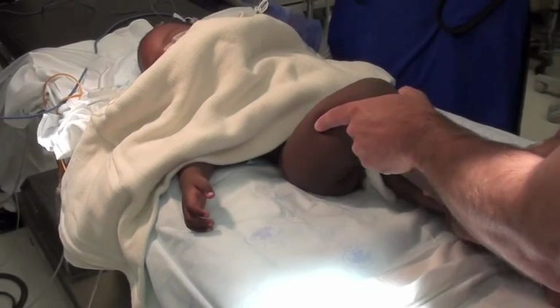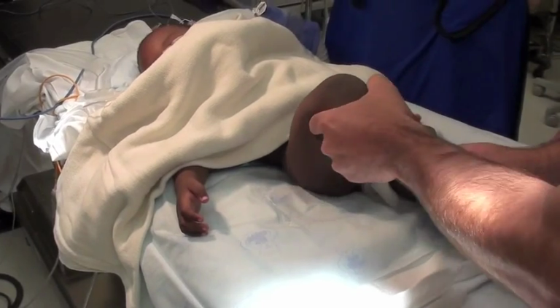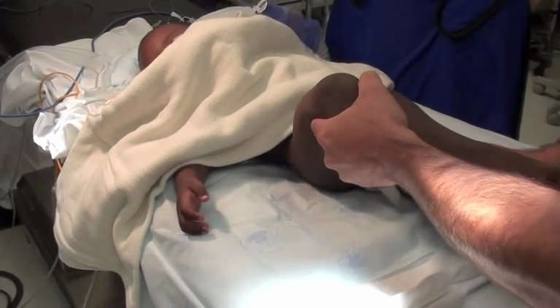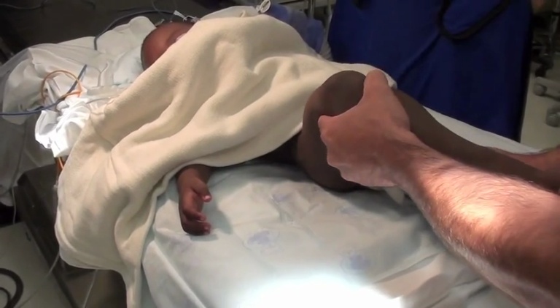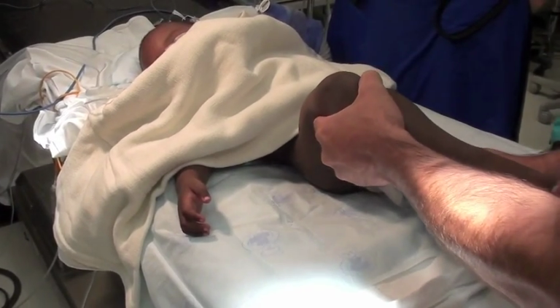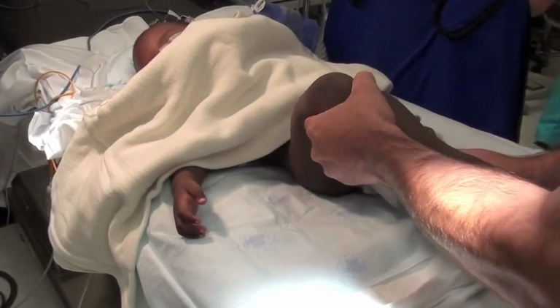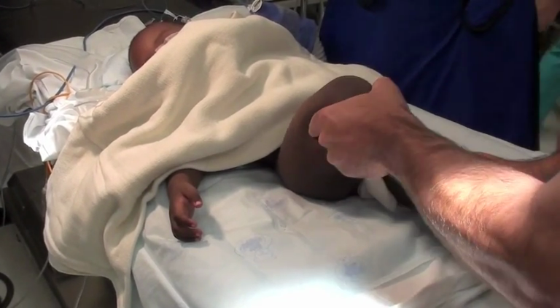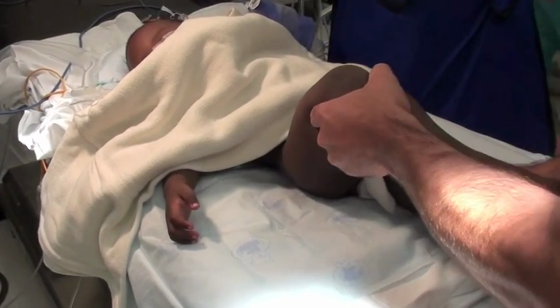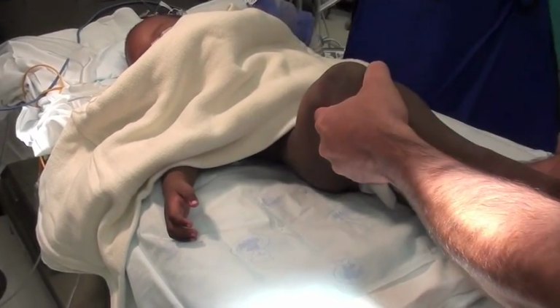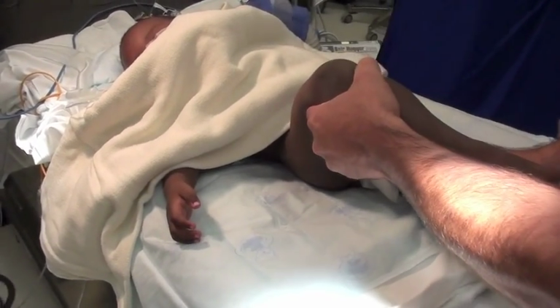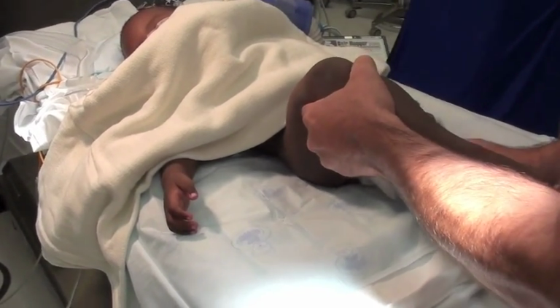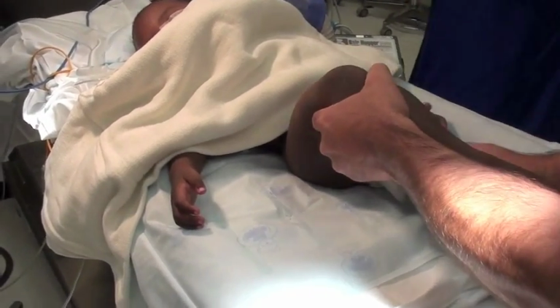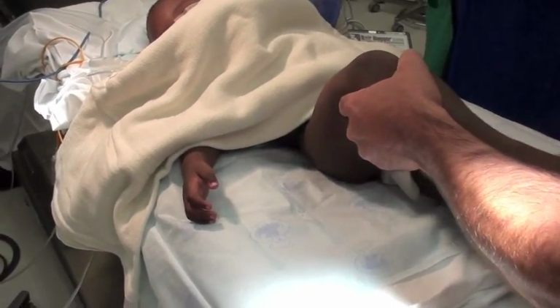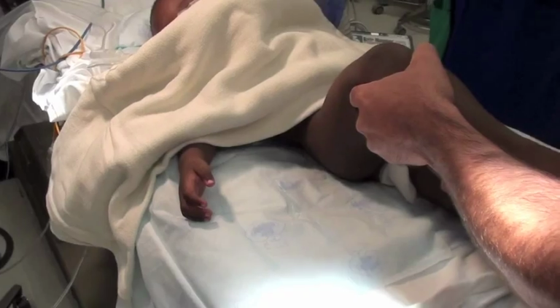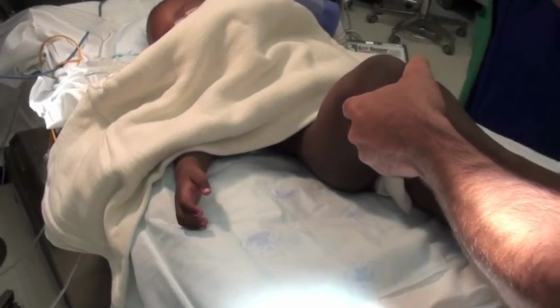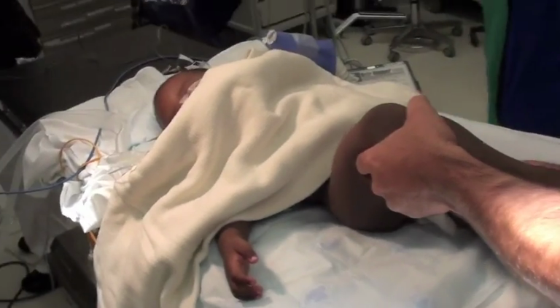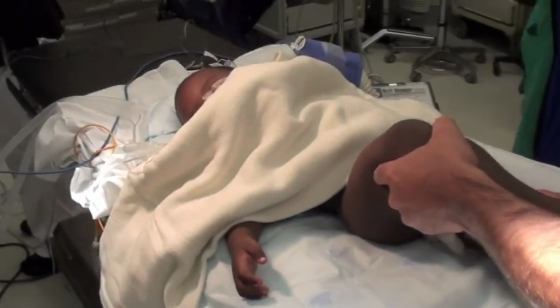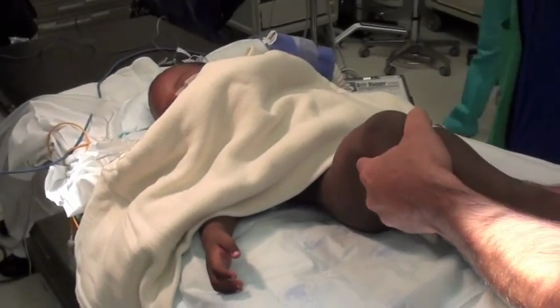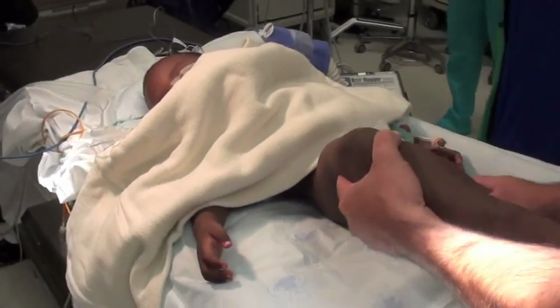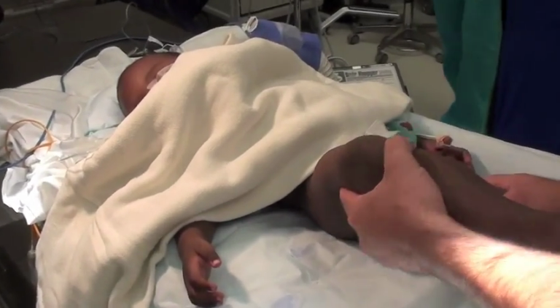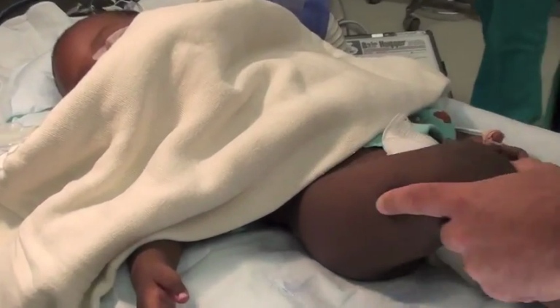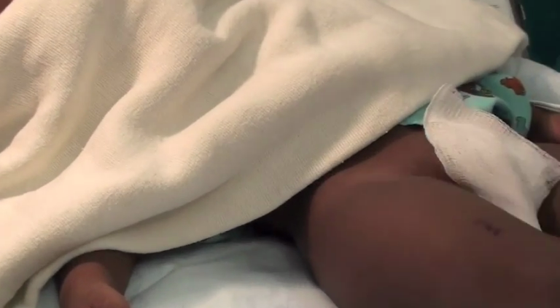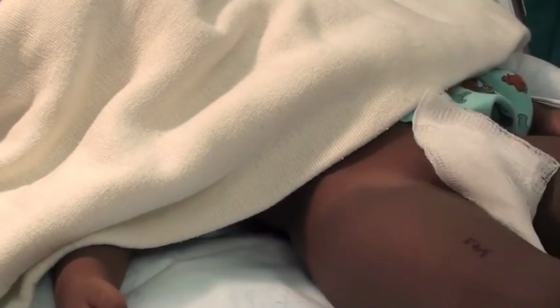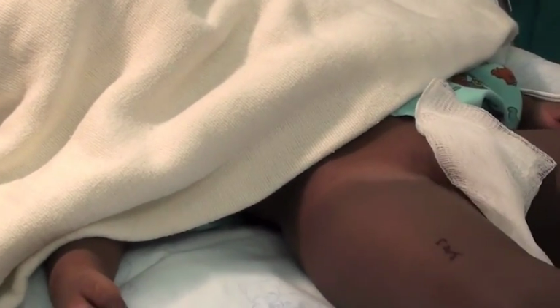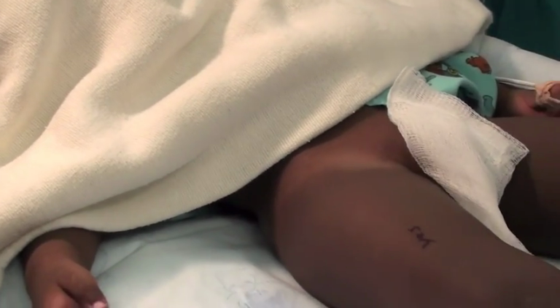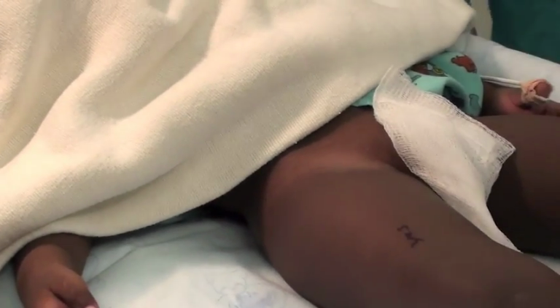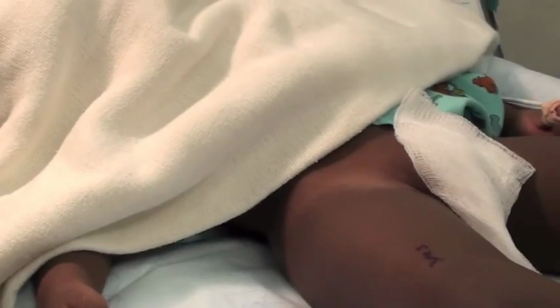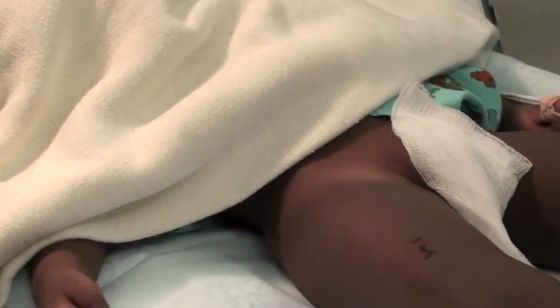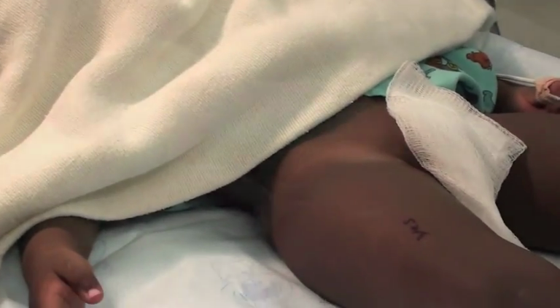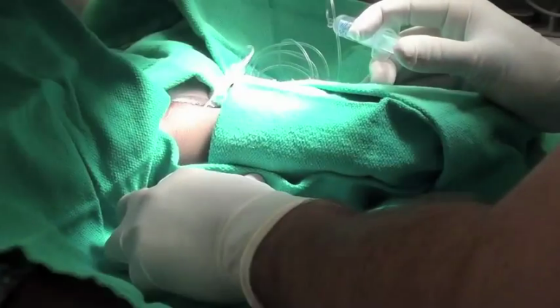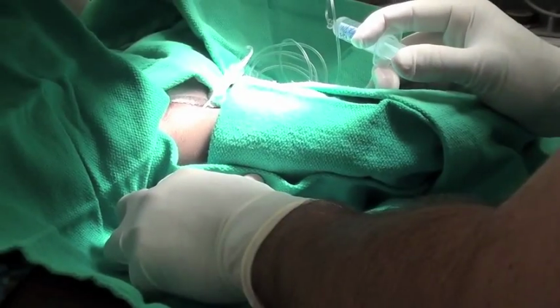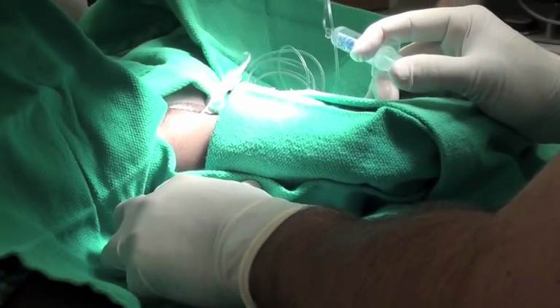The surgeon can gently lift the hip and push it back into the joint. It feels as though it's going into the joint, but dye will need to be injected to determine whether it's actually in the joint or not.